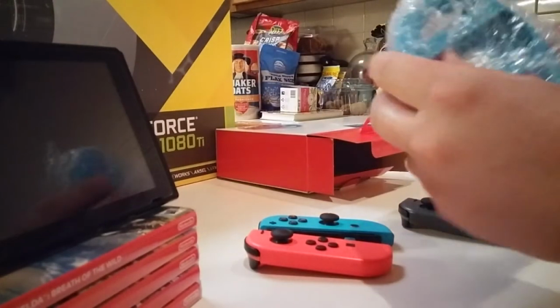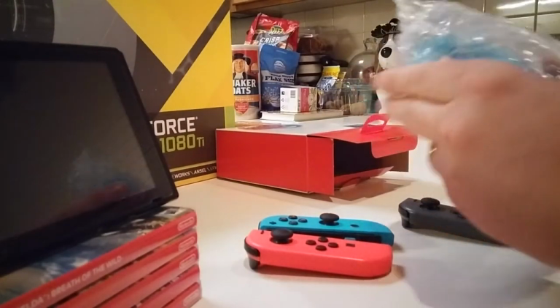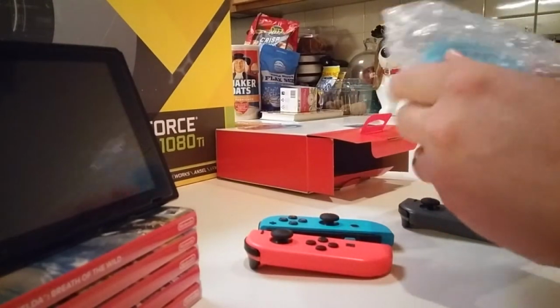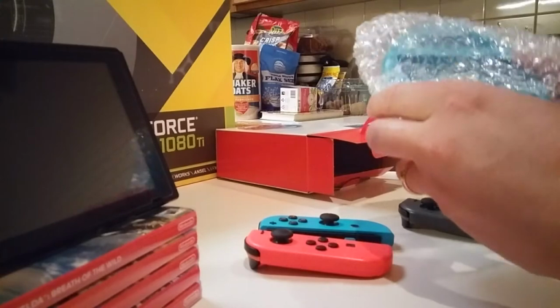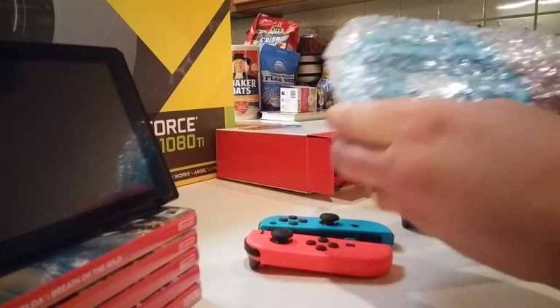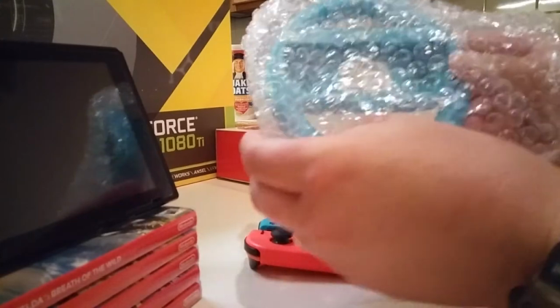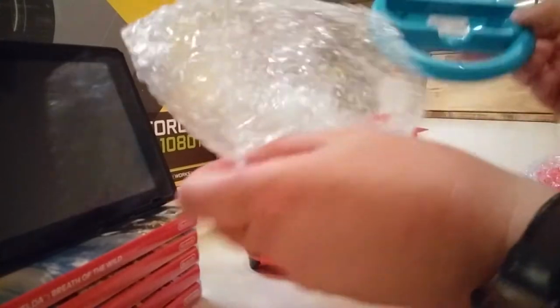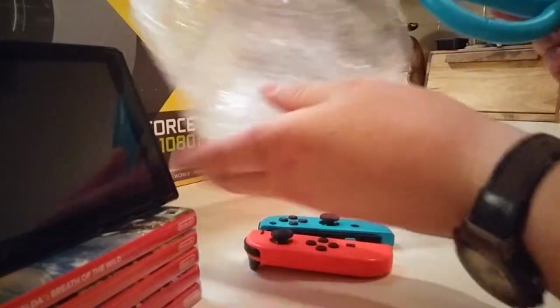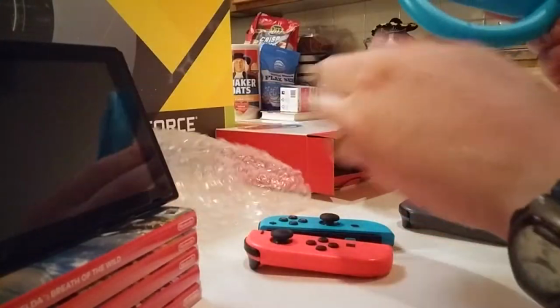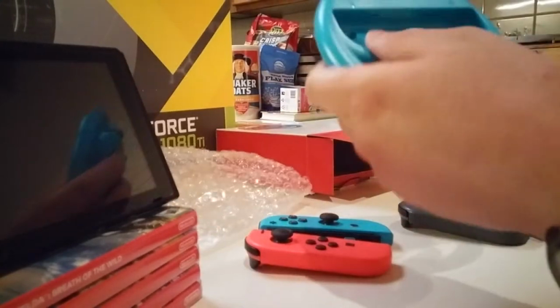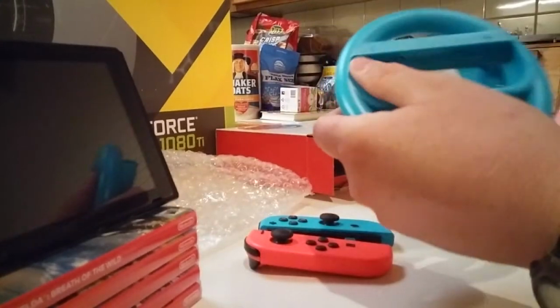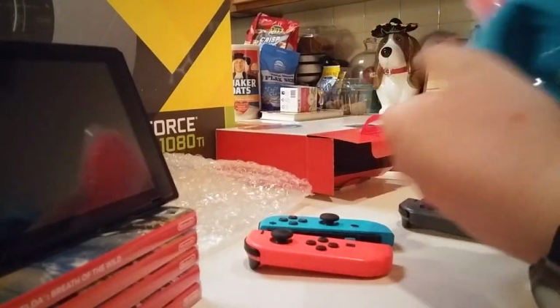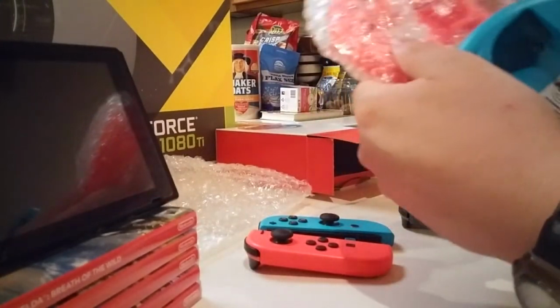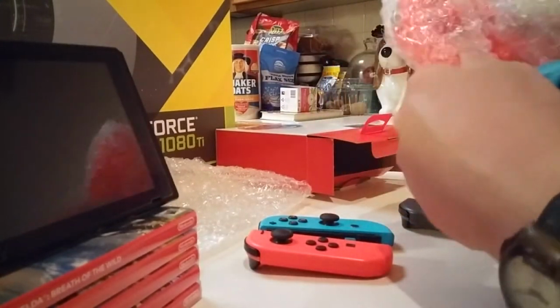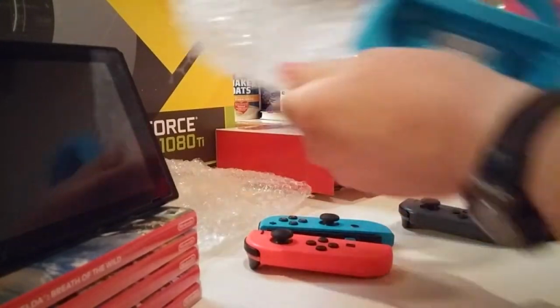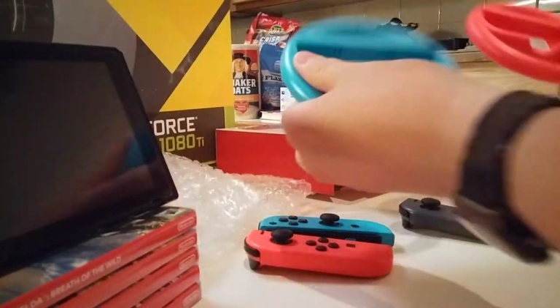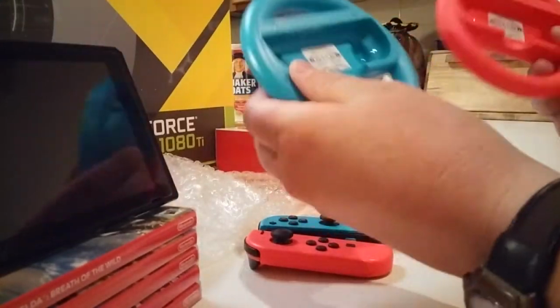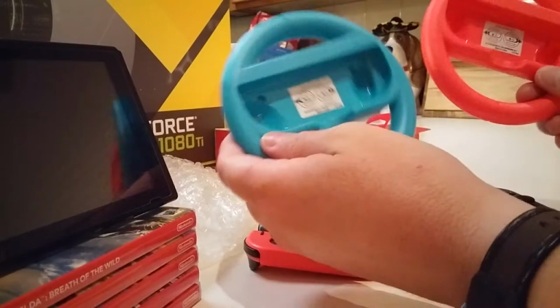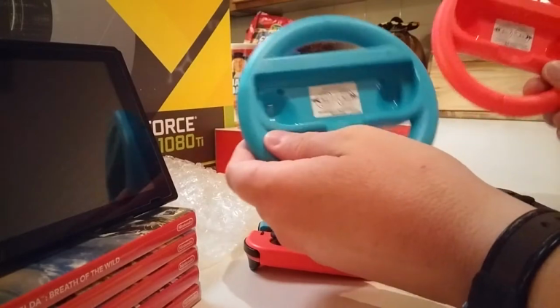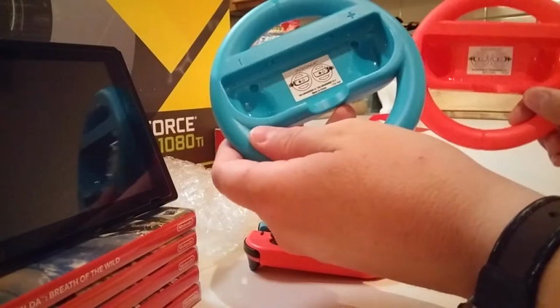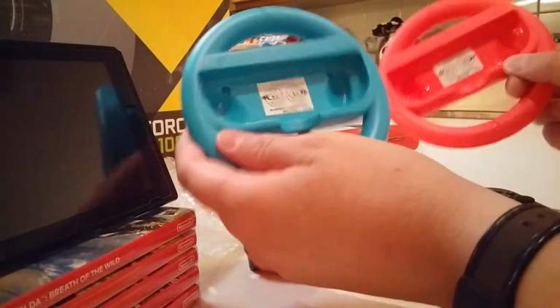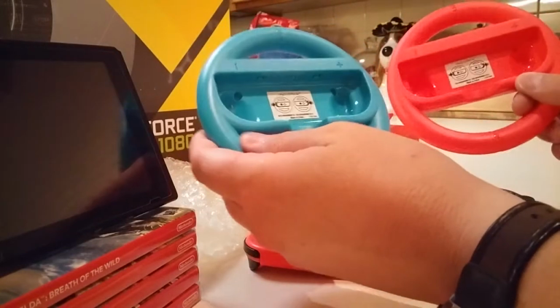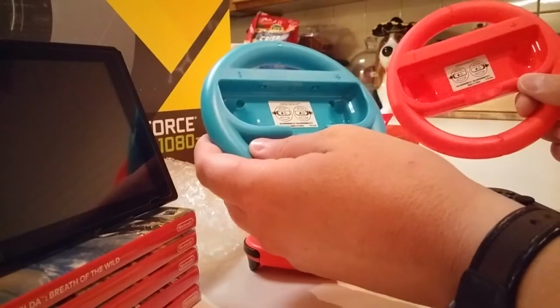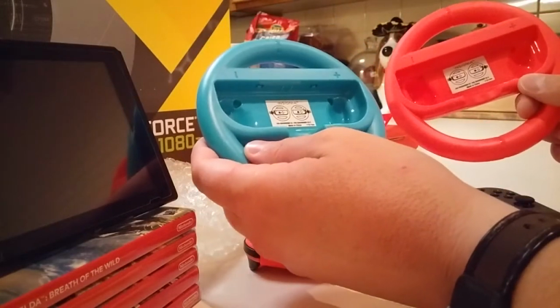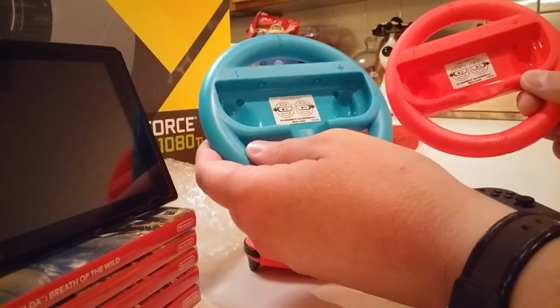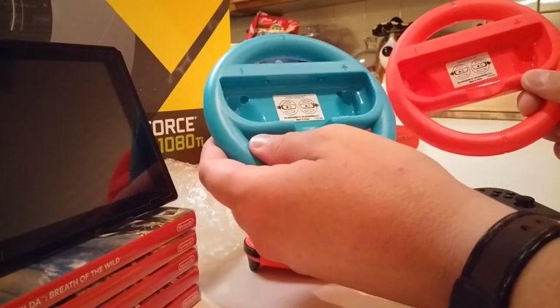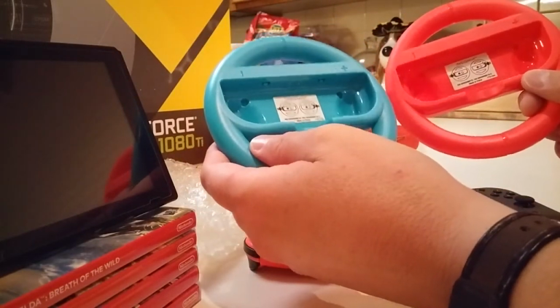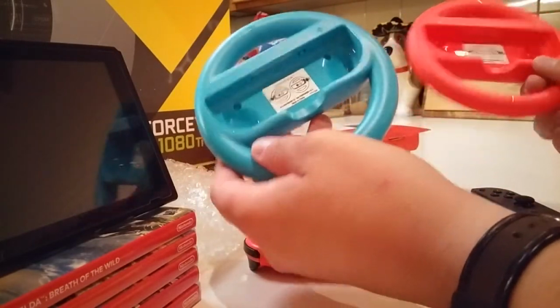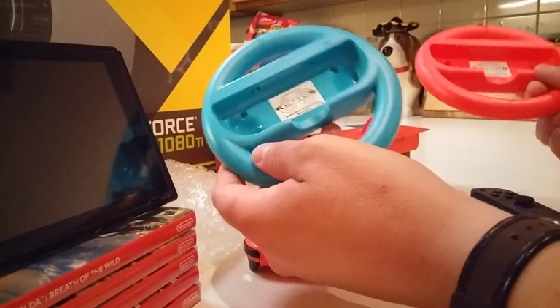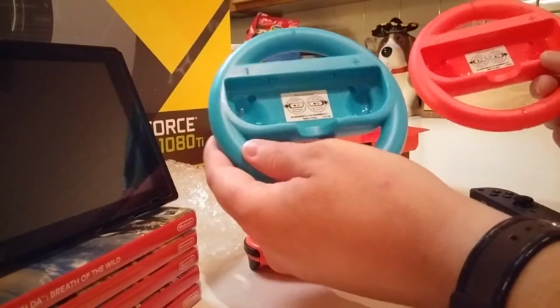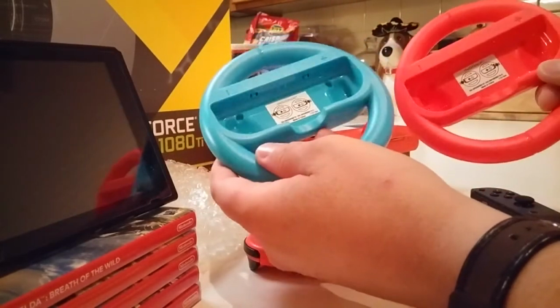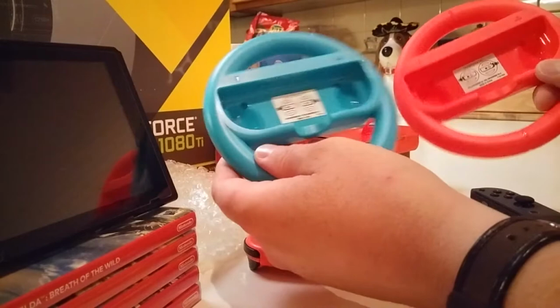It's only ten bucks at Best Buy, cheaper than the two-pack official Nintendo ones that are just gray or black.